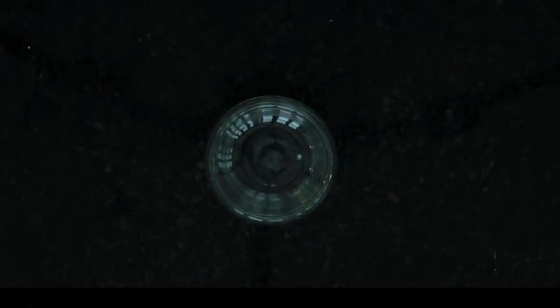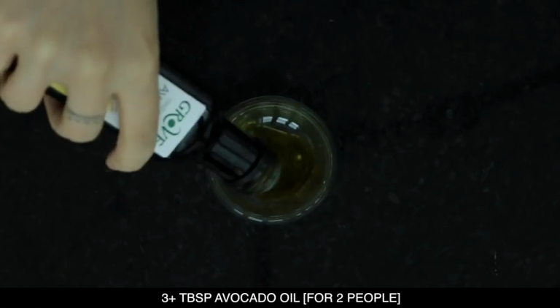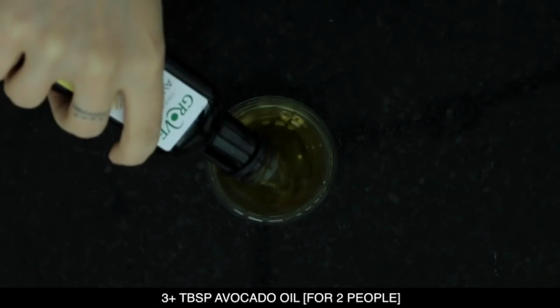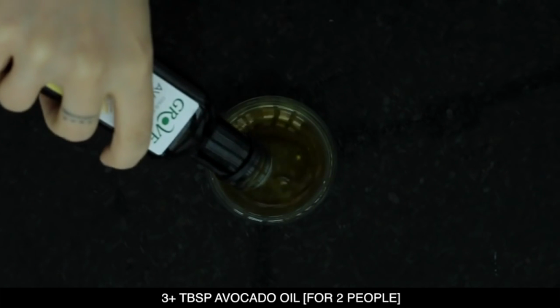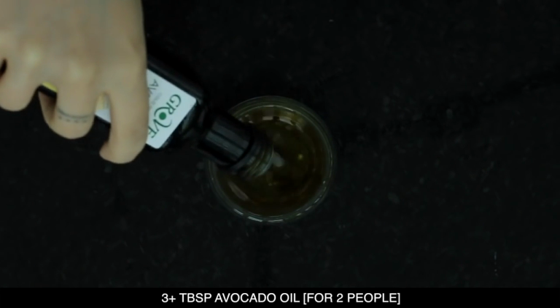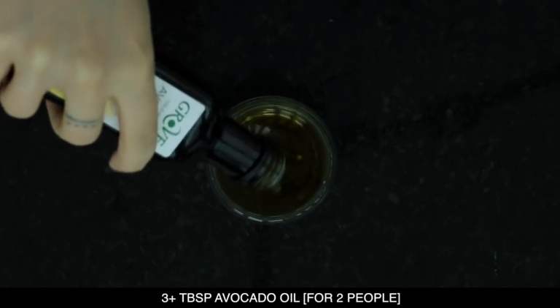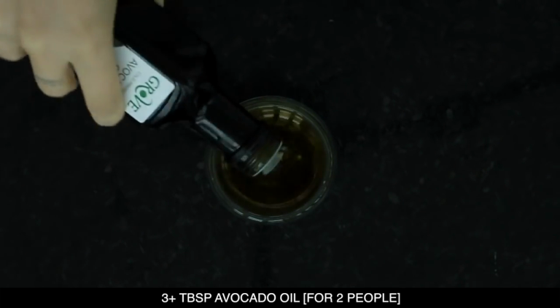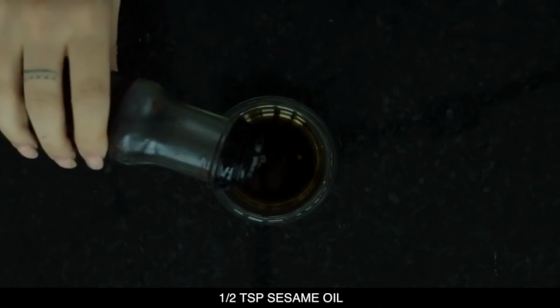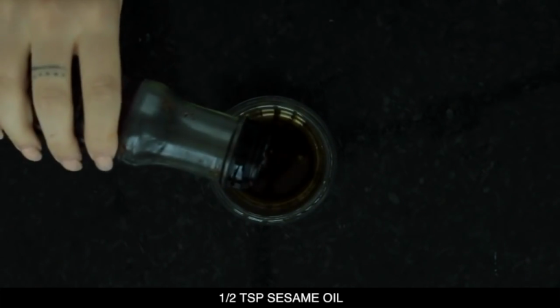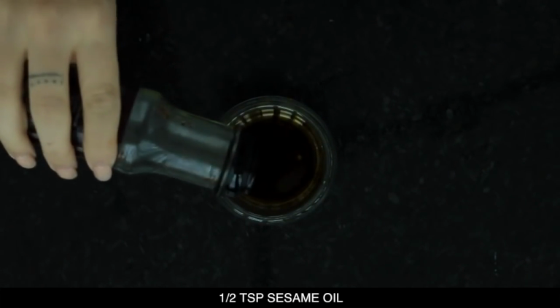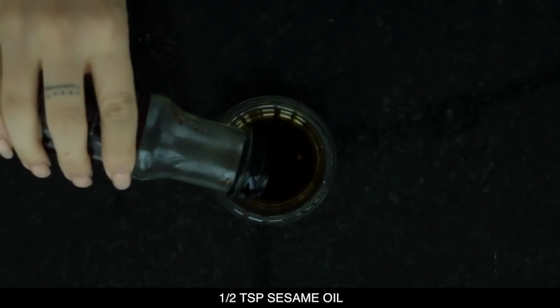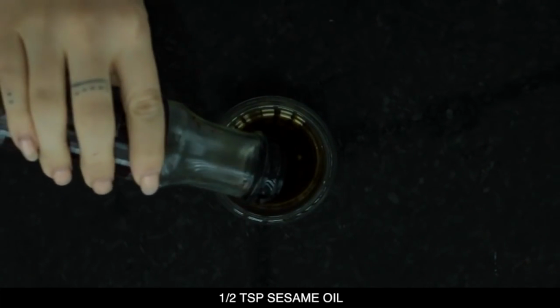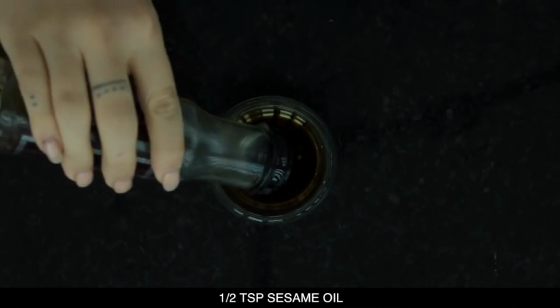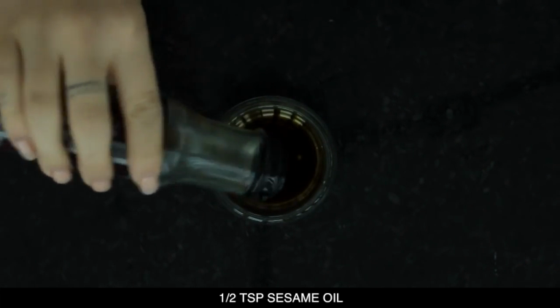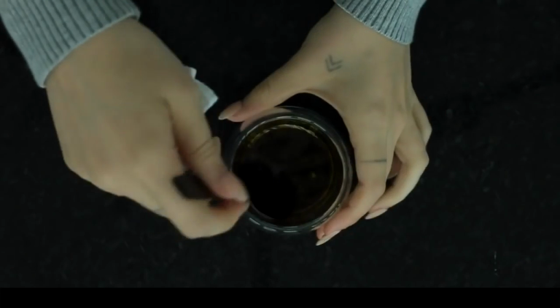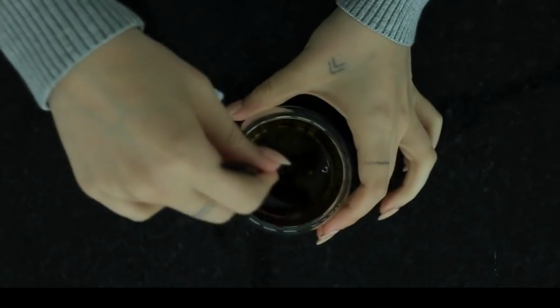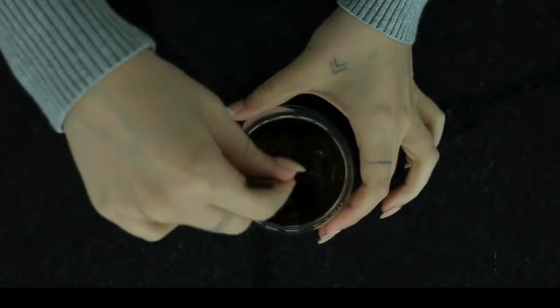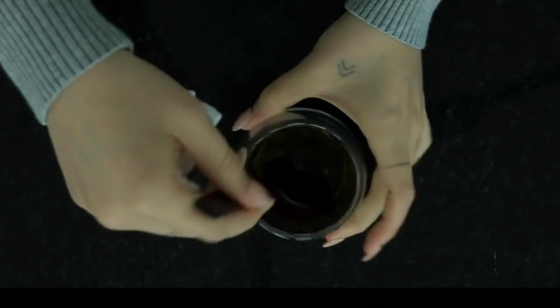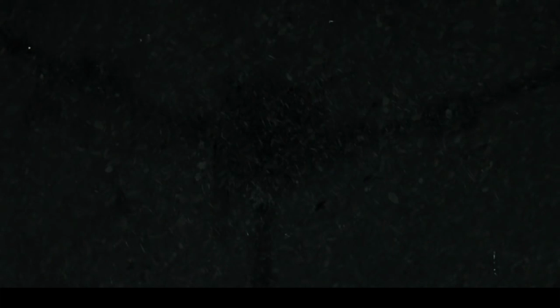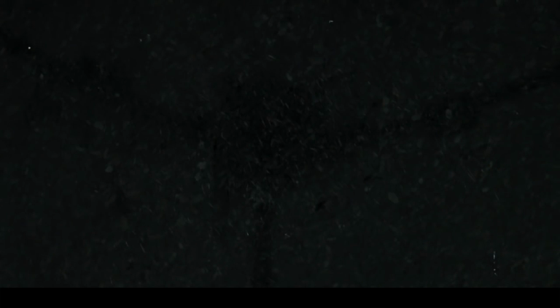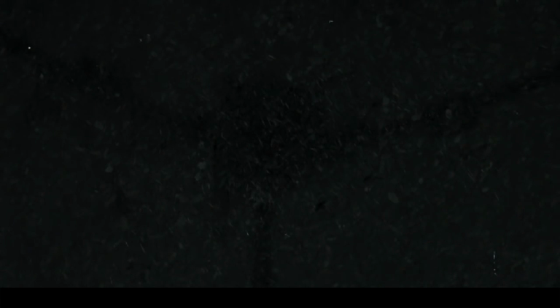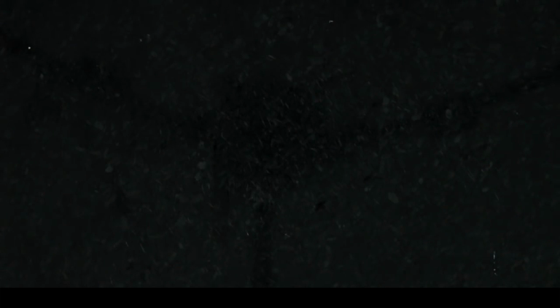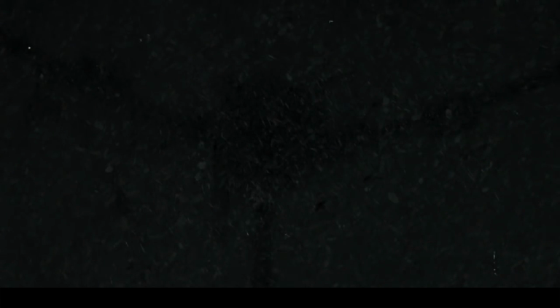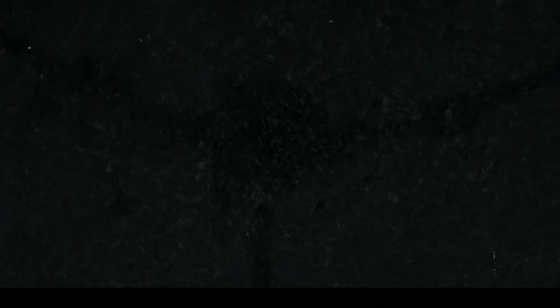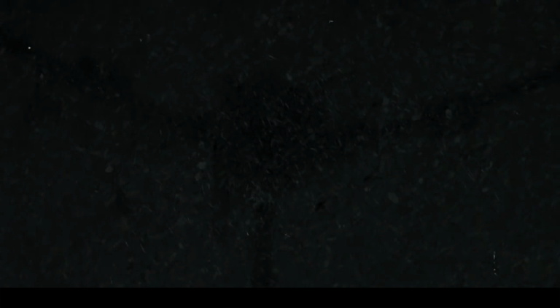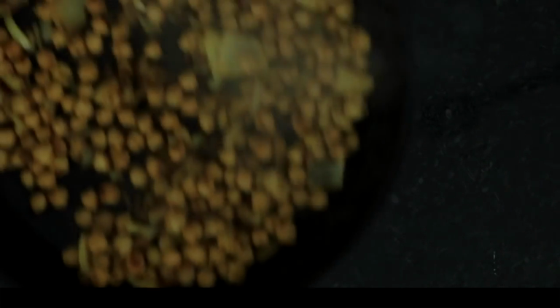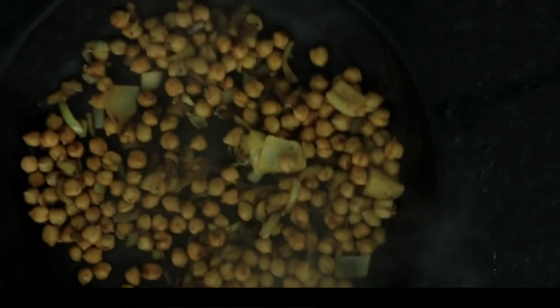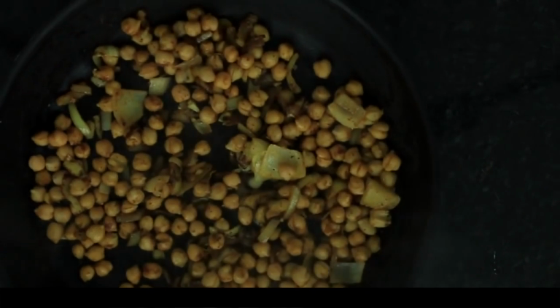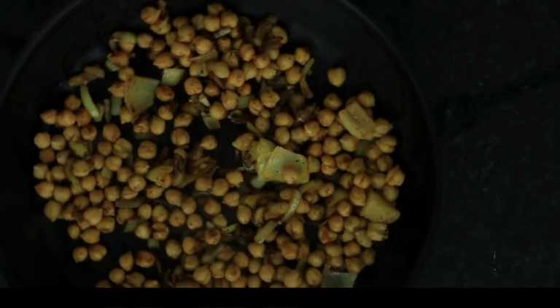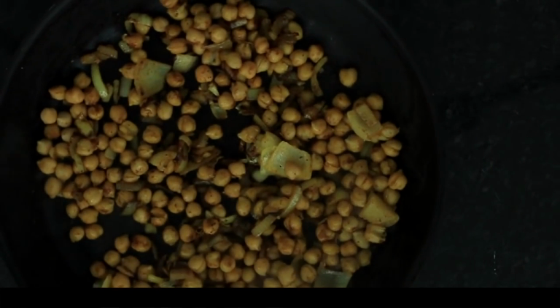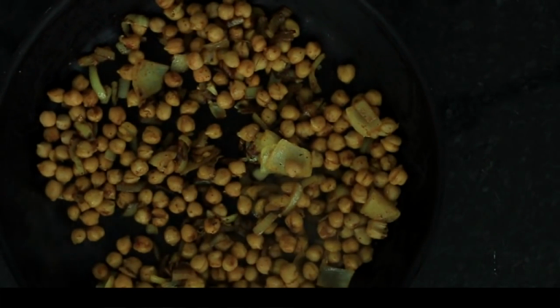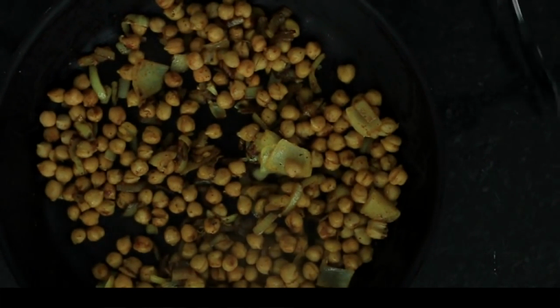Now I'm just gonna make a really simple dressing for the salad. I'm taking about three tablespoons of avocado oil and half a teaspoon of sesame oil and I'm just gonna mix that together. That's enough dressing for two people.